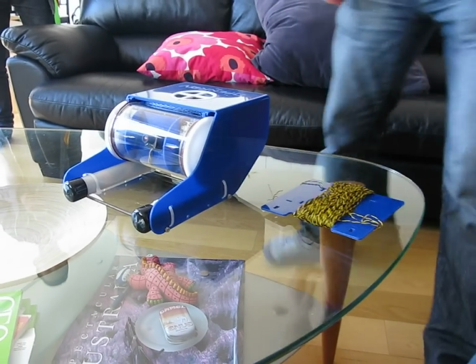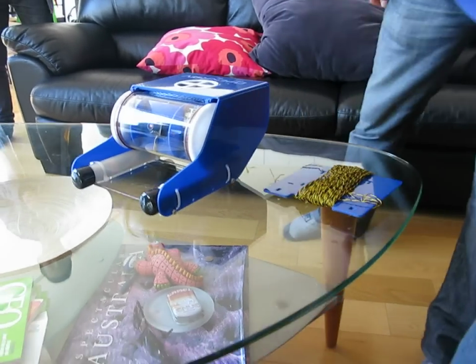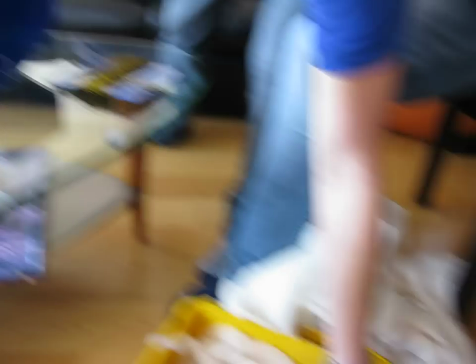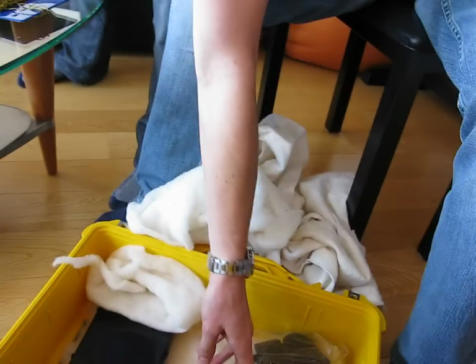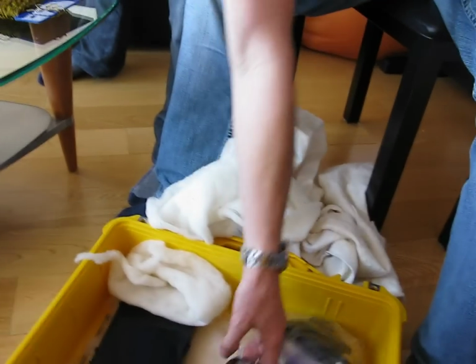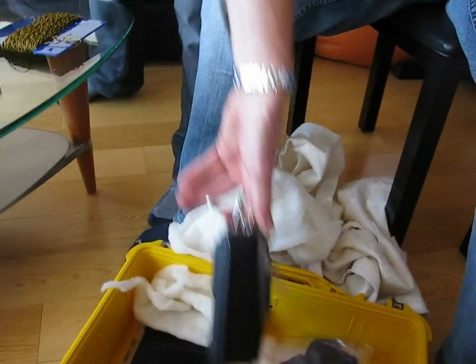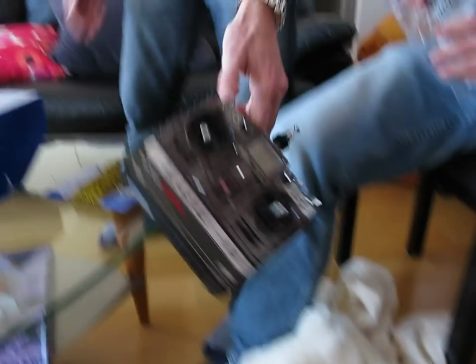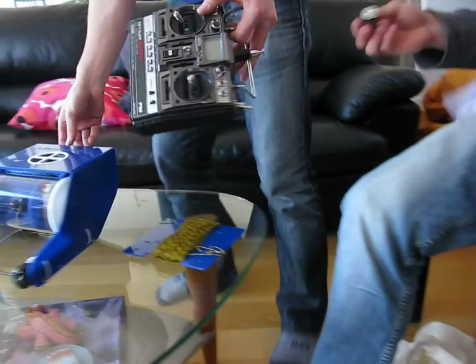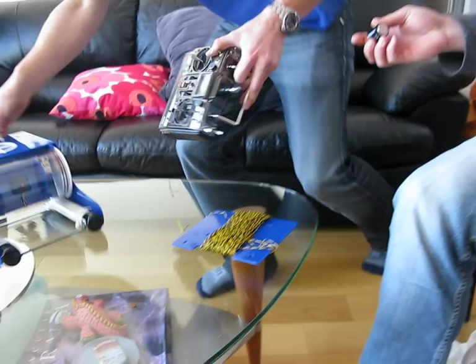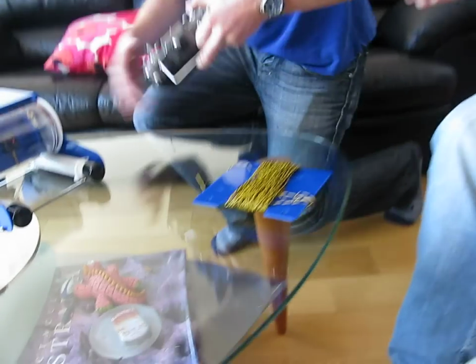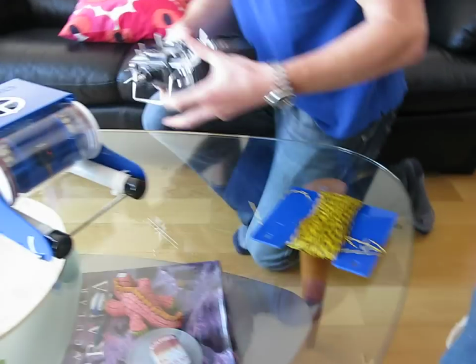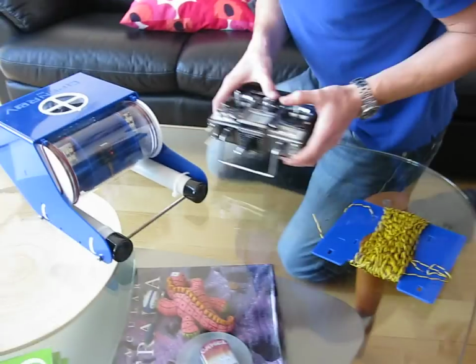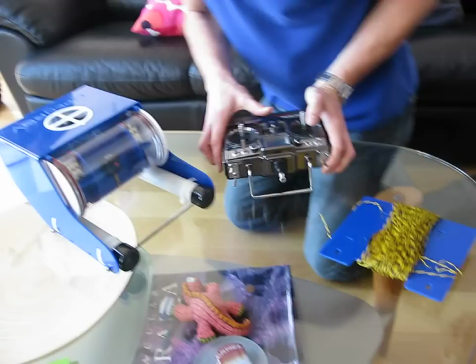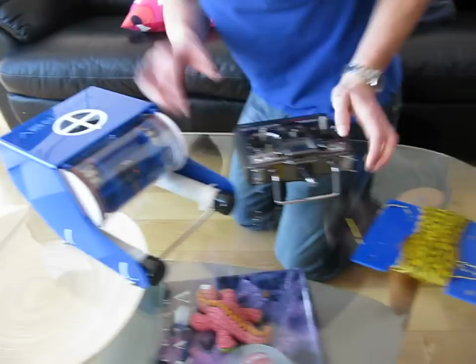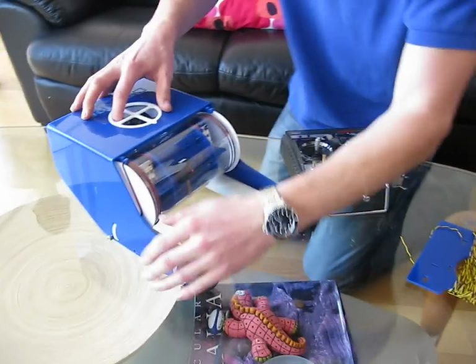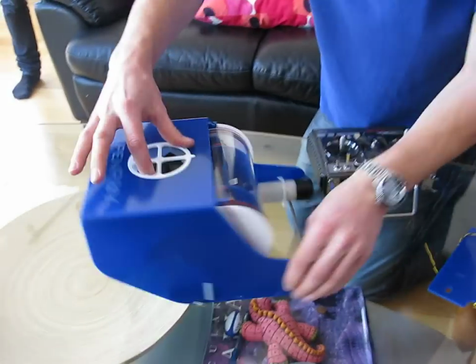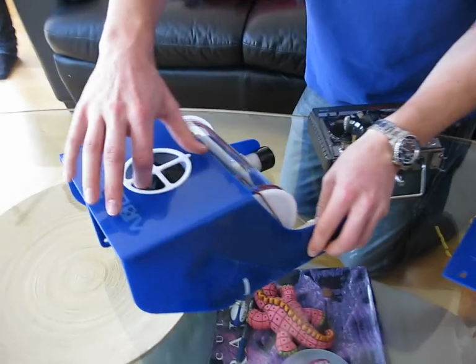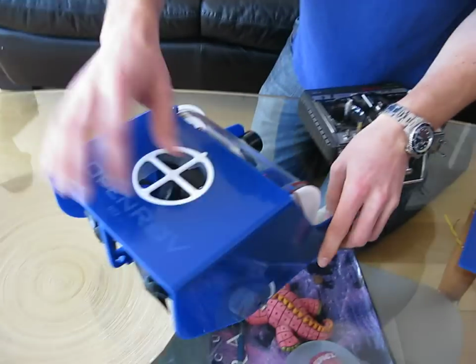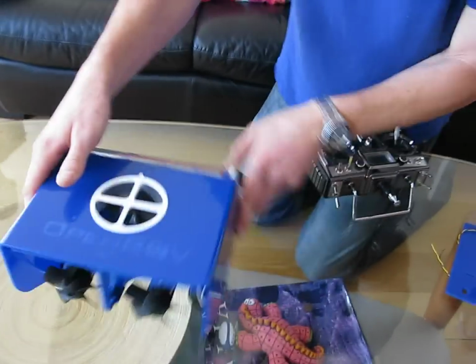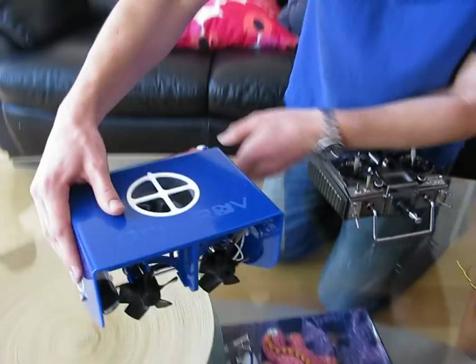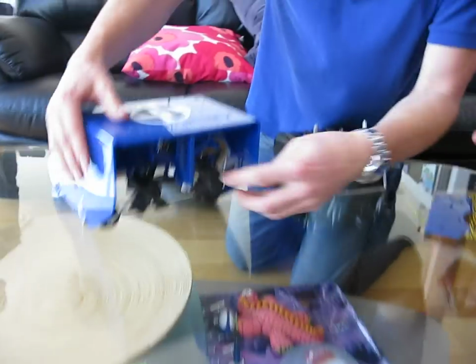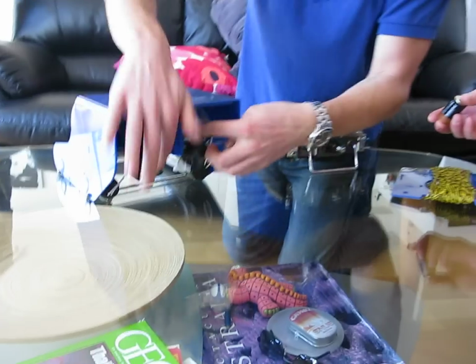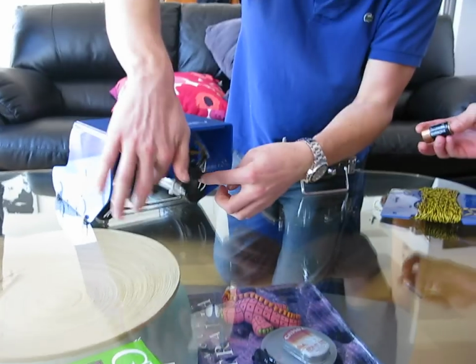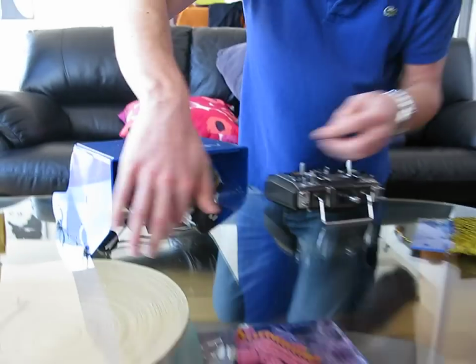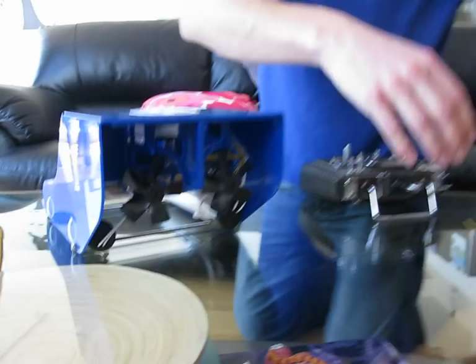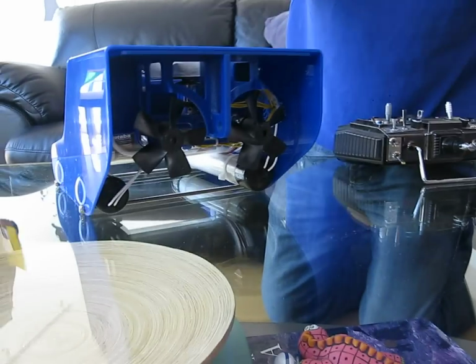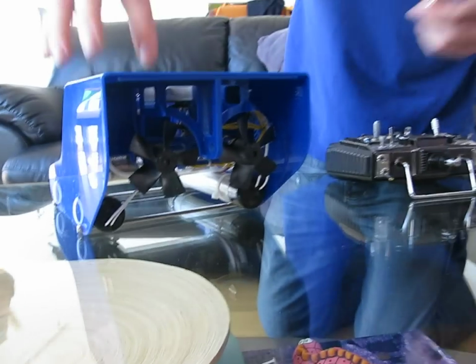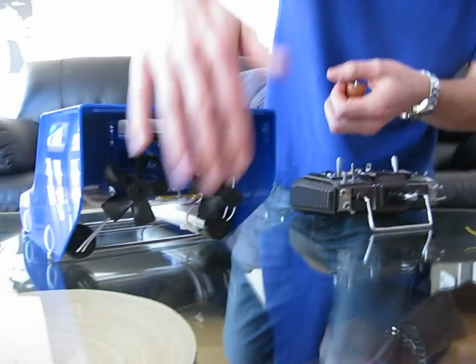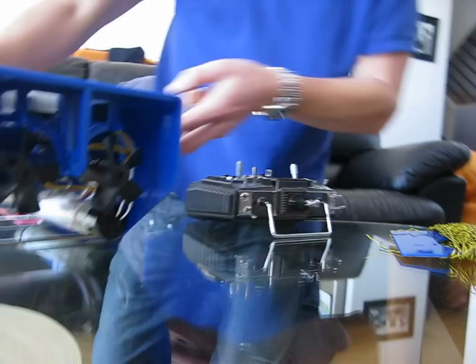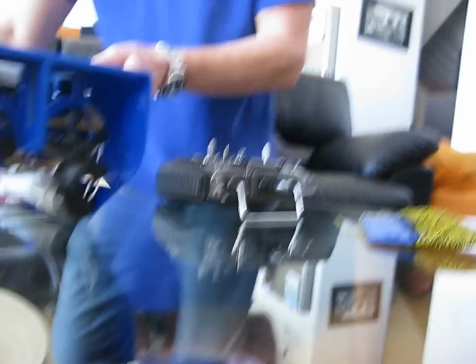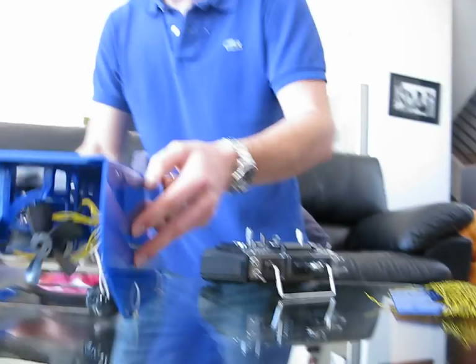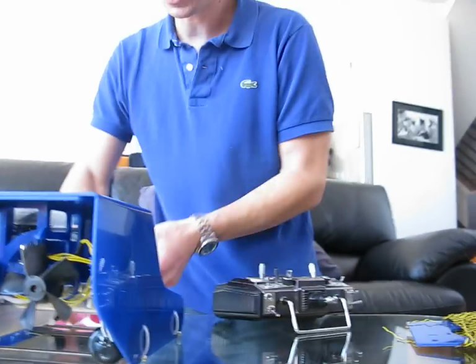We could even turn it on if you're interested. Alright, I'll just have to add one battery. As you can see, there's a vertical thruster here which allows it to move up and down. And then there's two horizontal thrusters which allow it to move forward and backward and rotate.